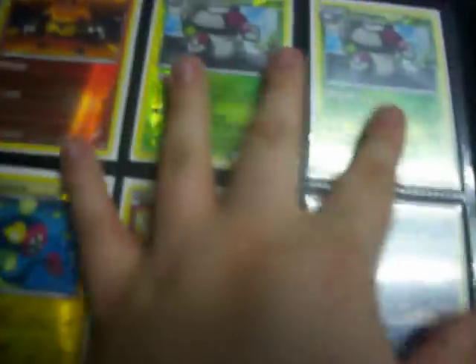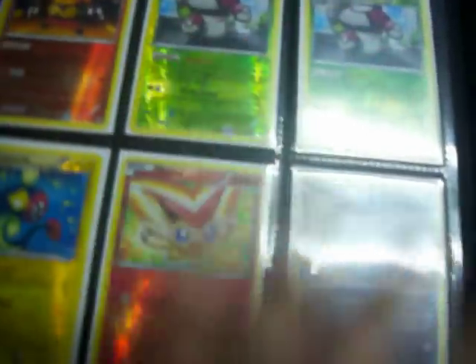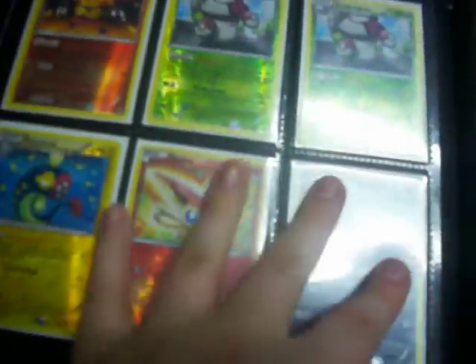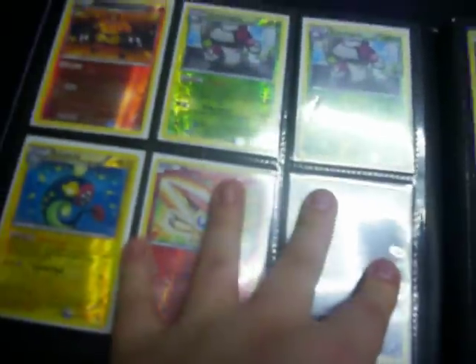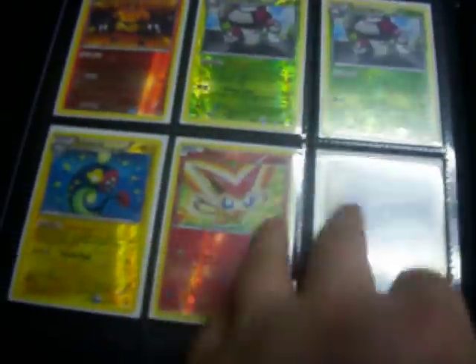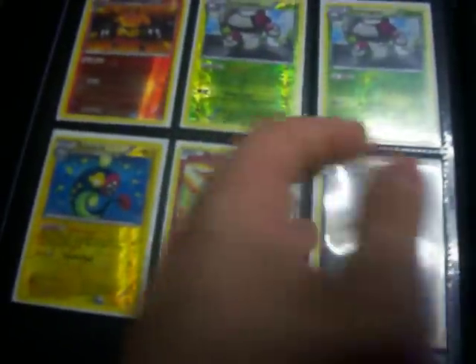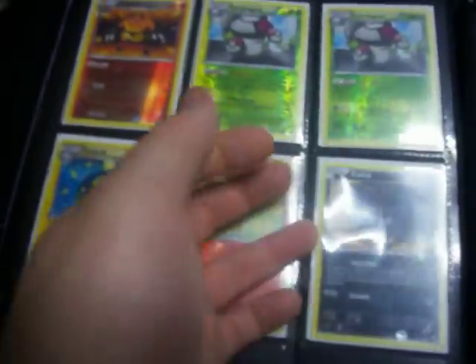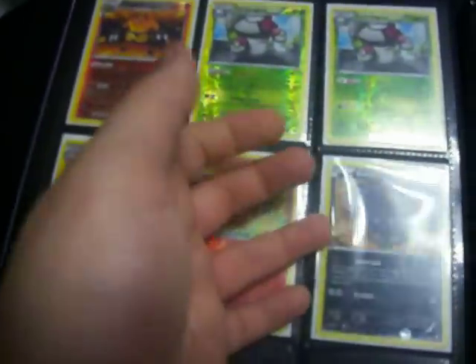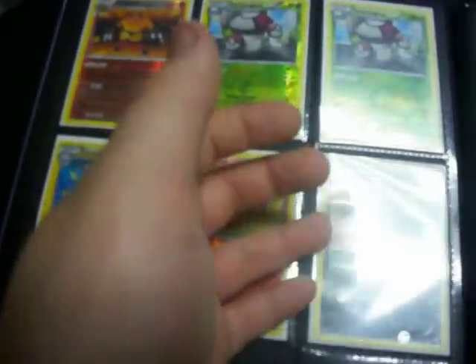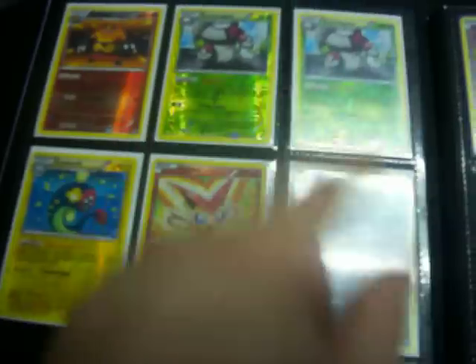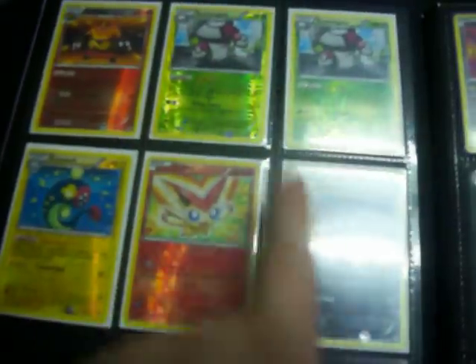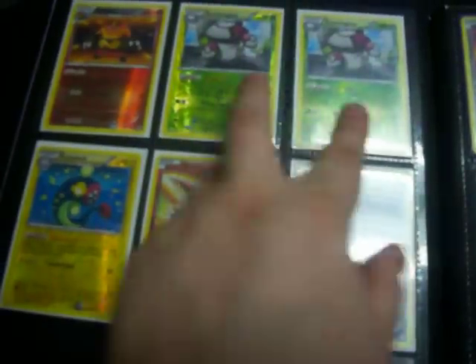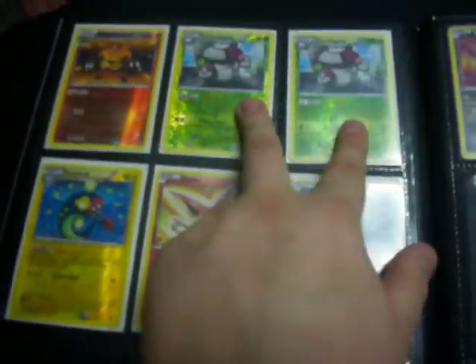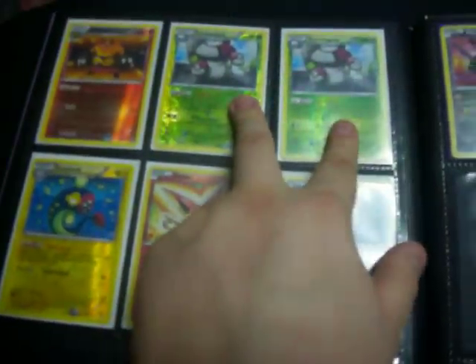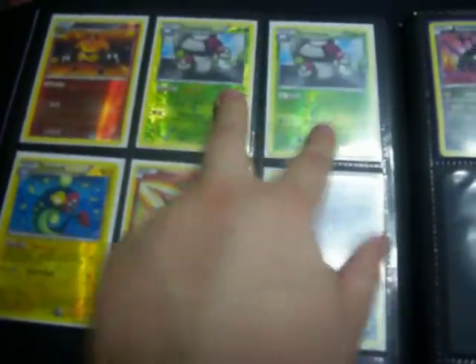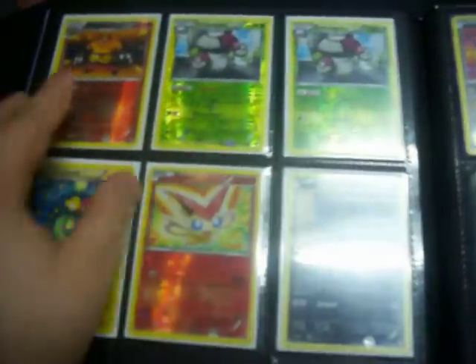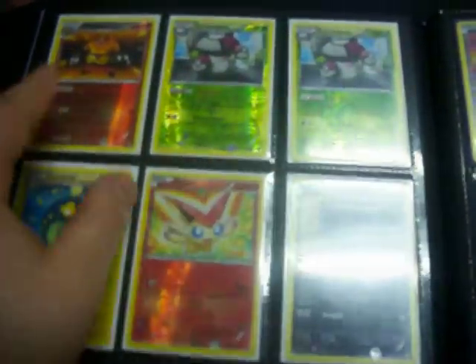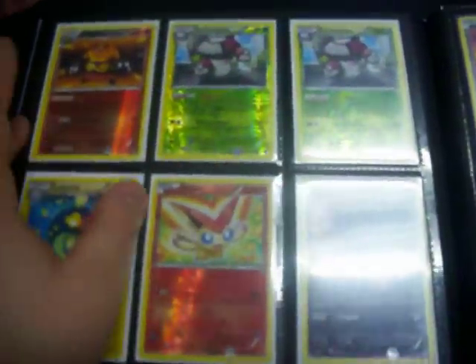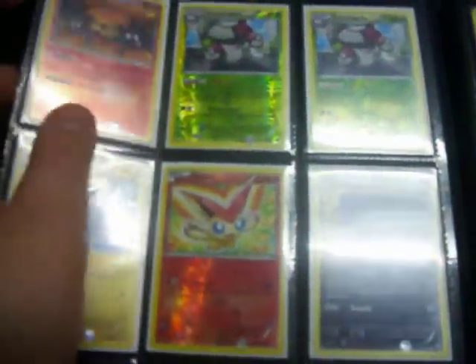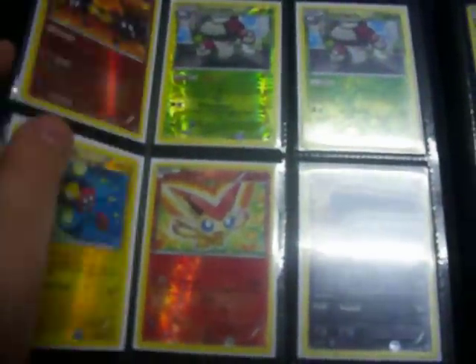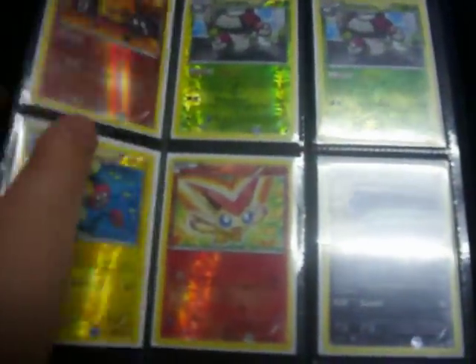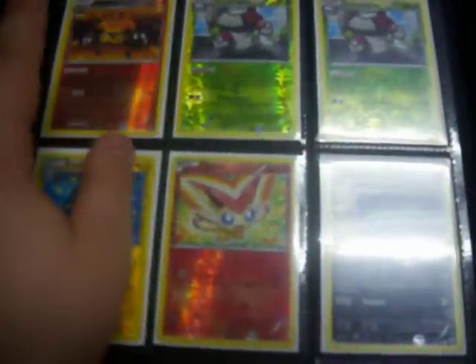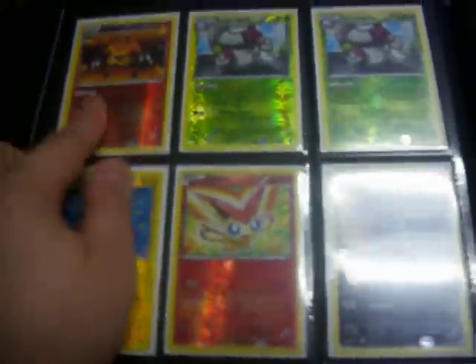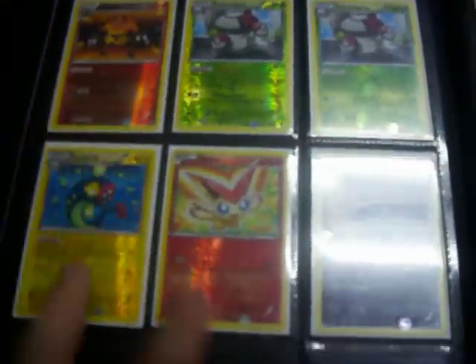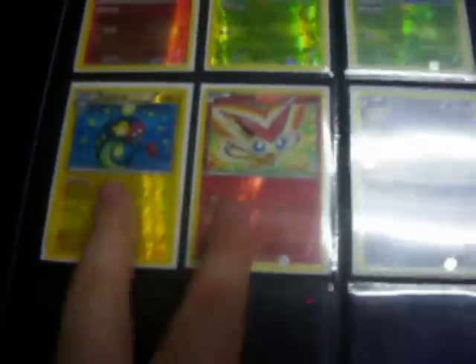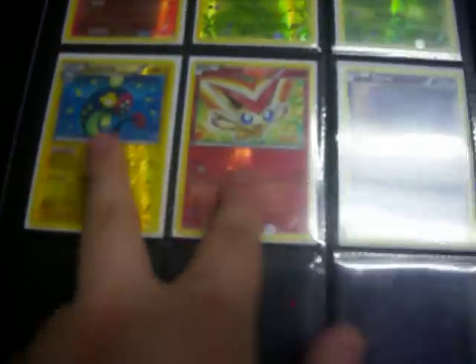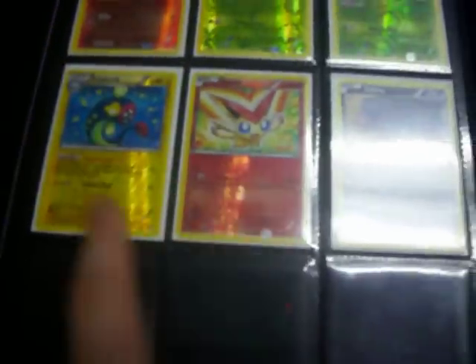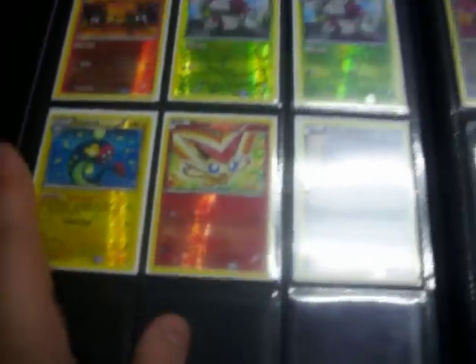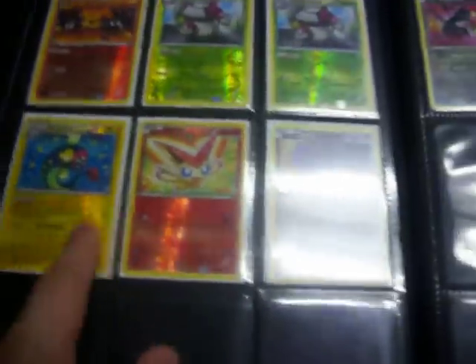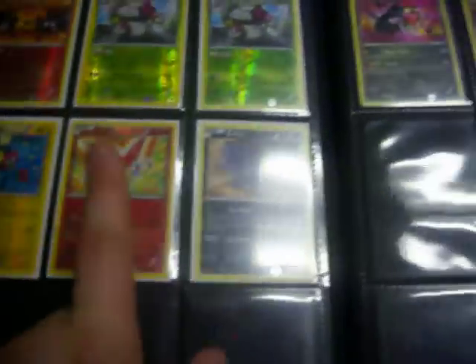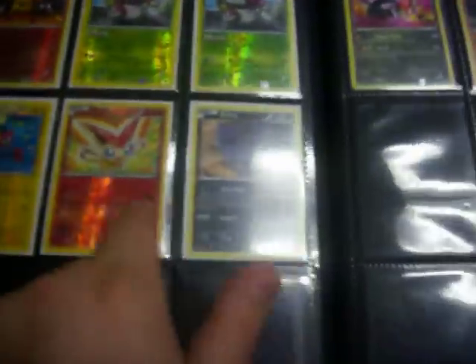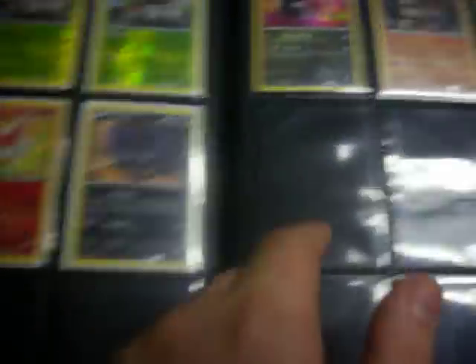Then these six are all Rev Hollows: Ascension, the ability, Amungus, Emboar, Electric, and Victini.